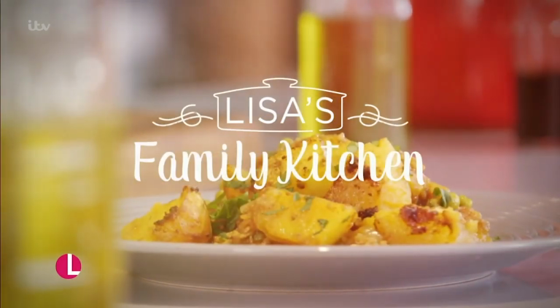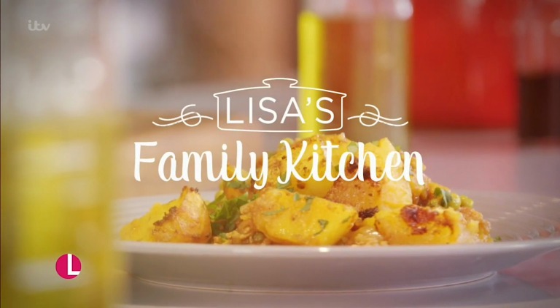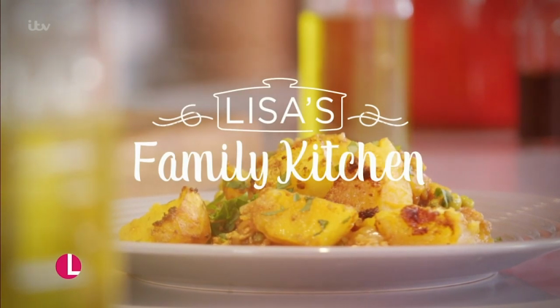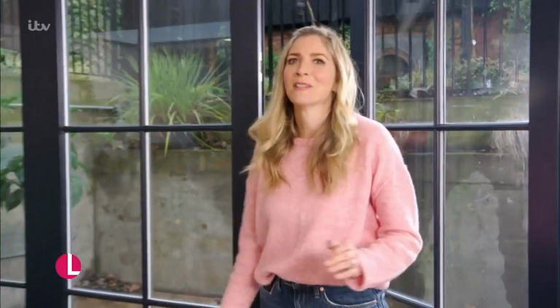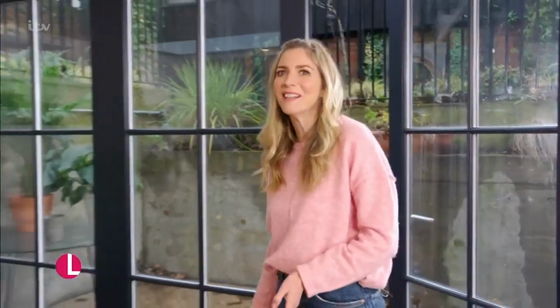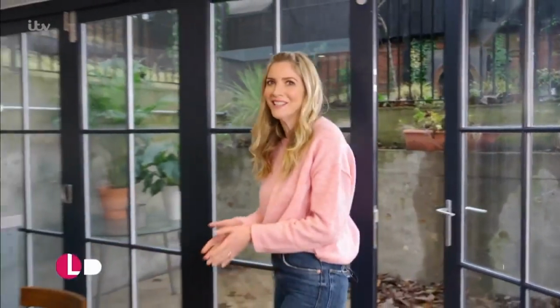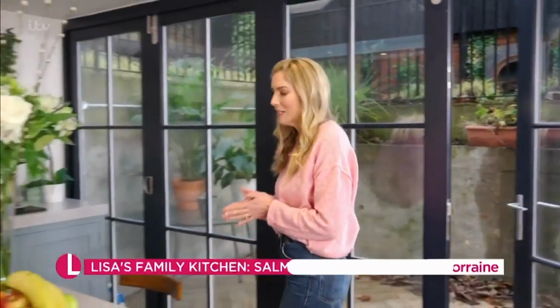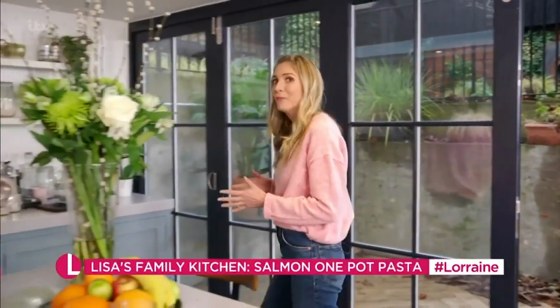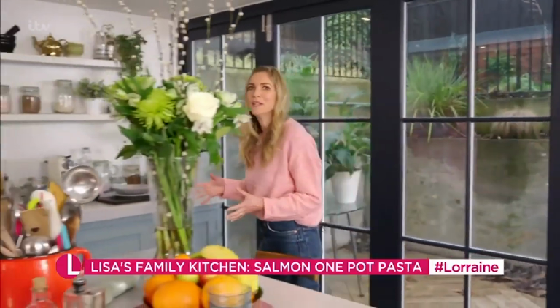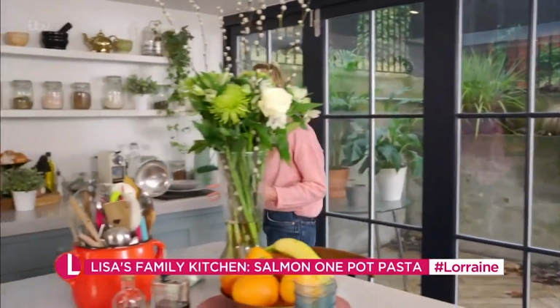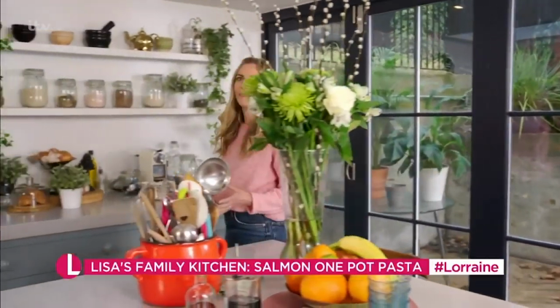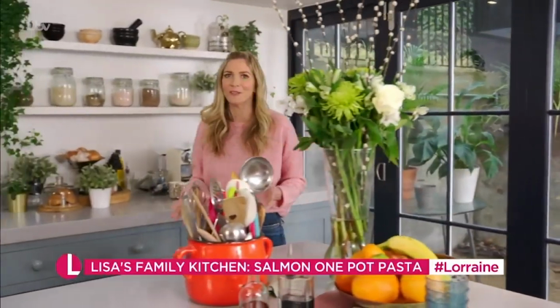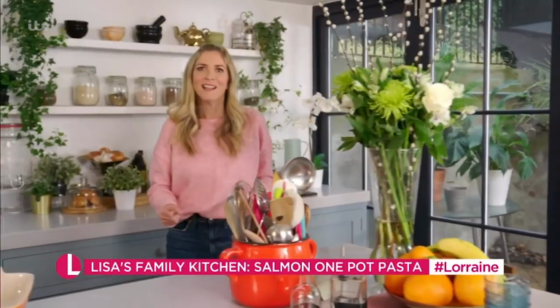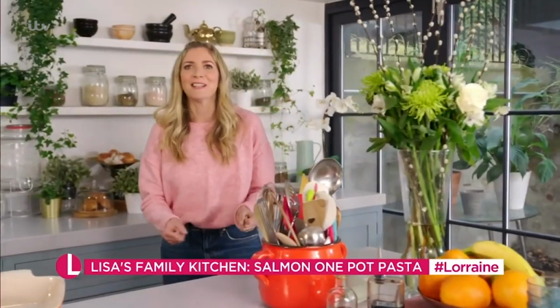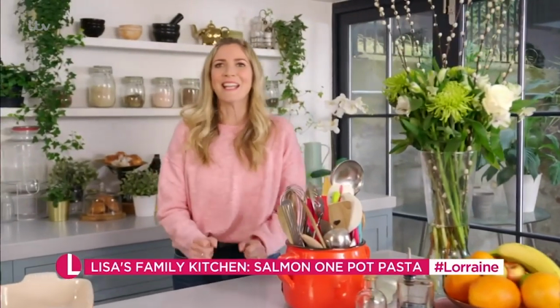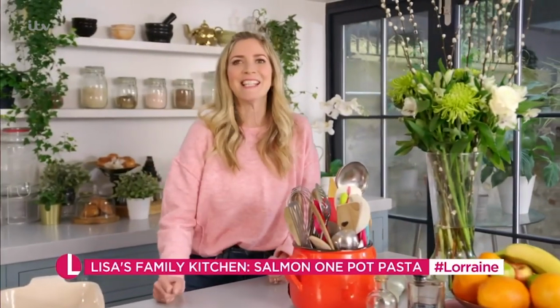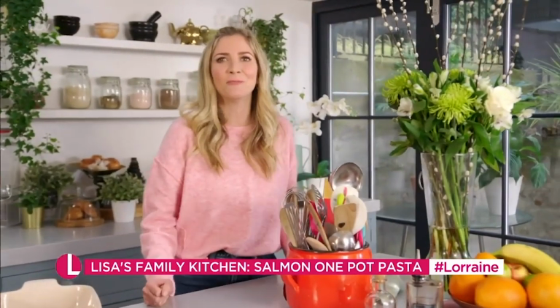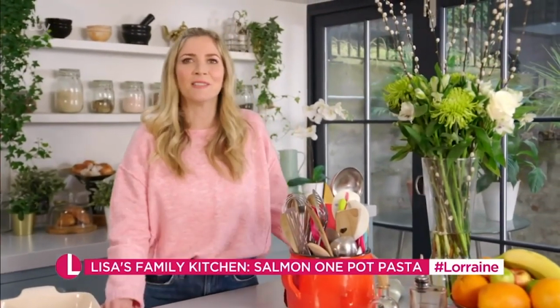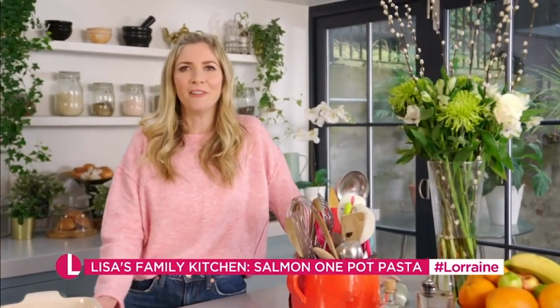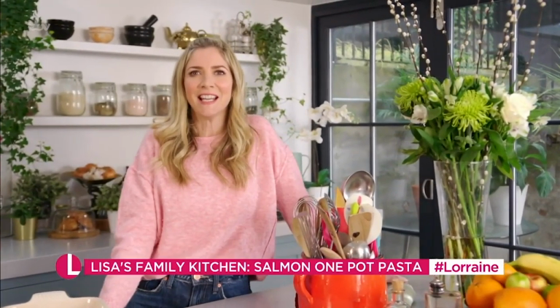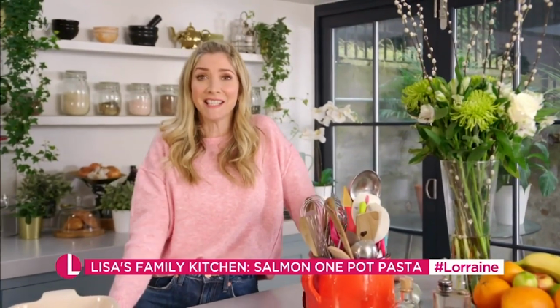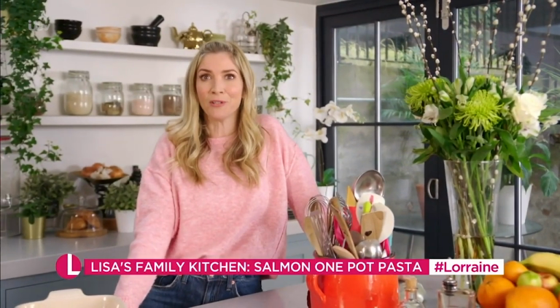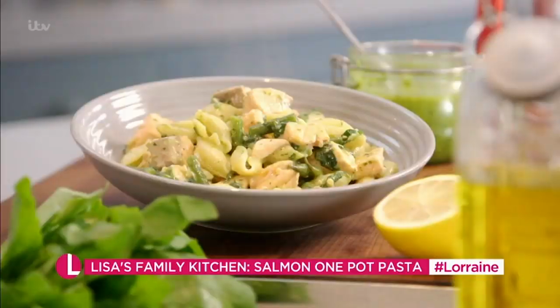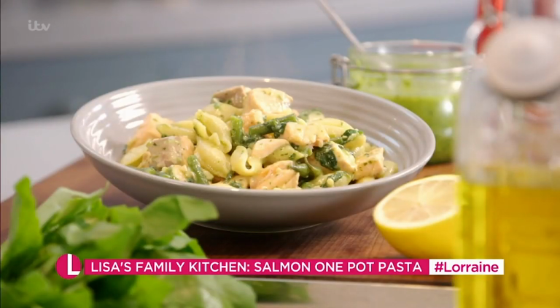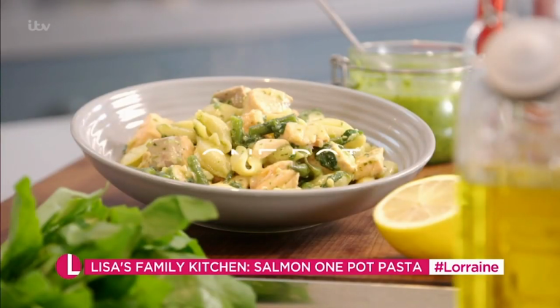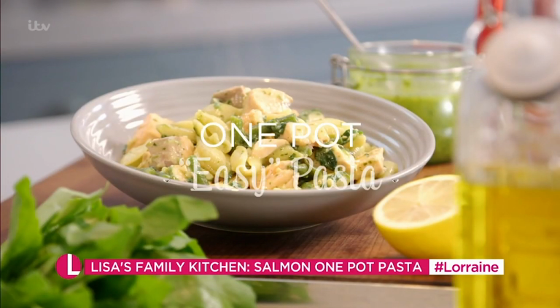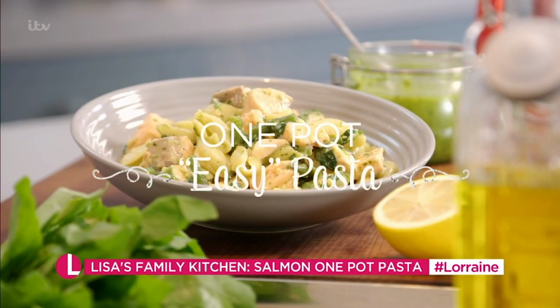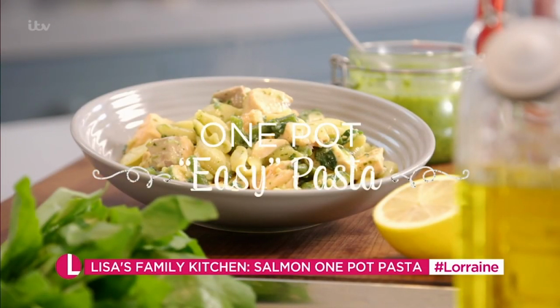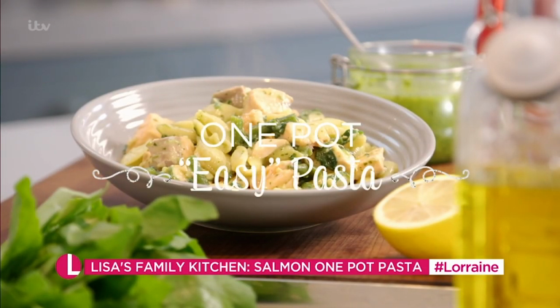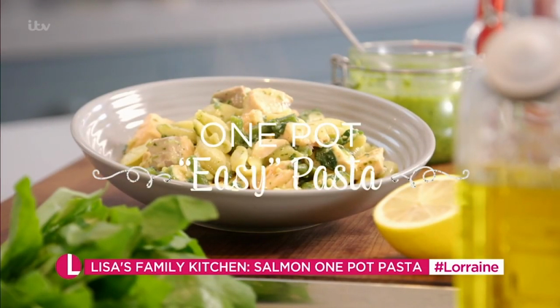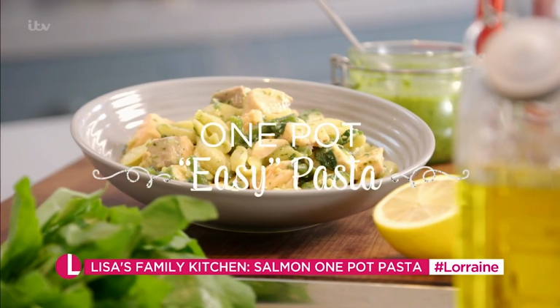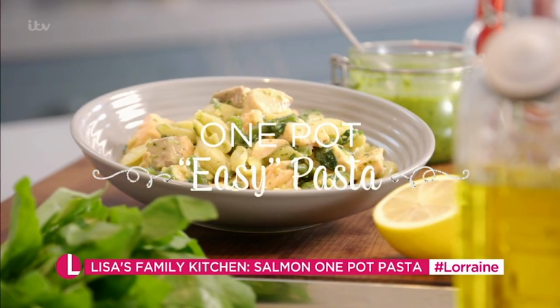For me it's not so much about dieting in January but fueling your body with the right food. I like quick, easy and affordable meals that are filling, tasty and simple to cook — and this dish does just that. It's one-pot salmon pasta pesto.